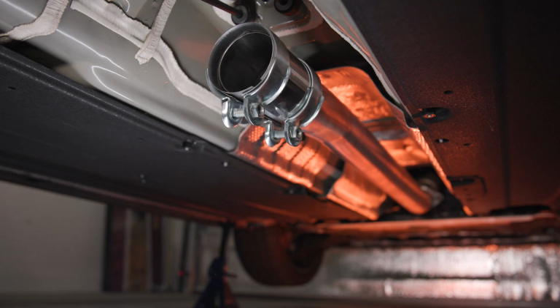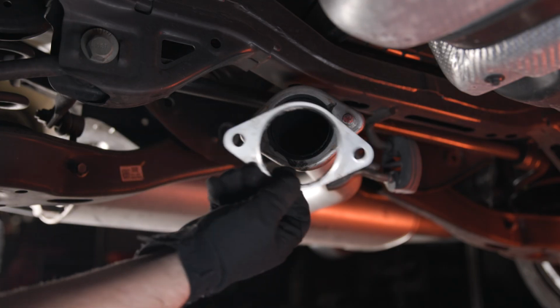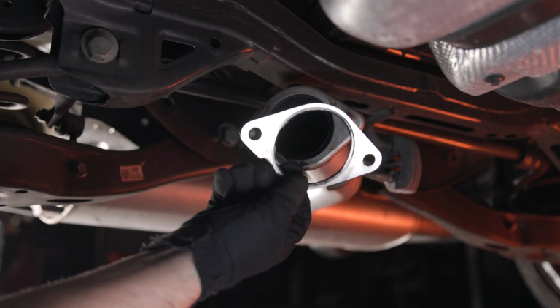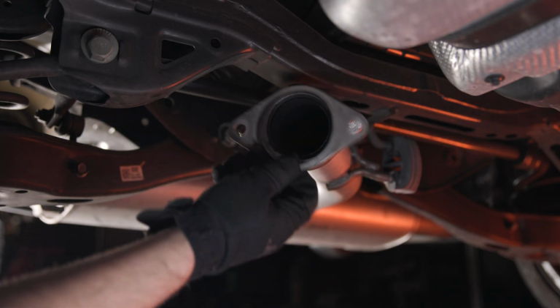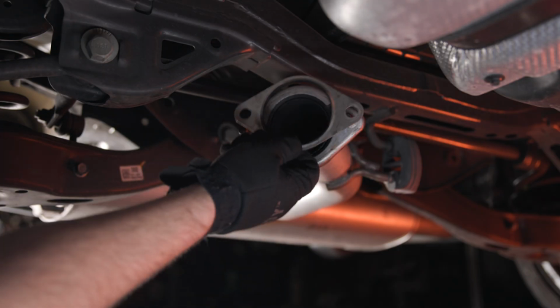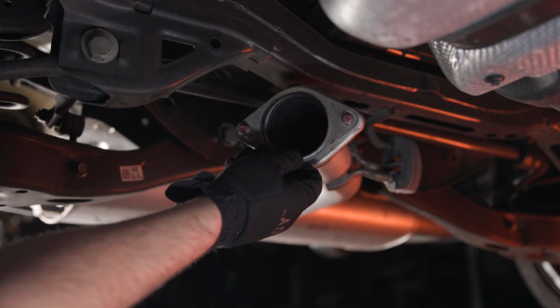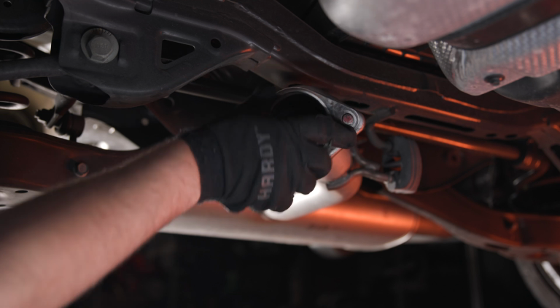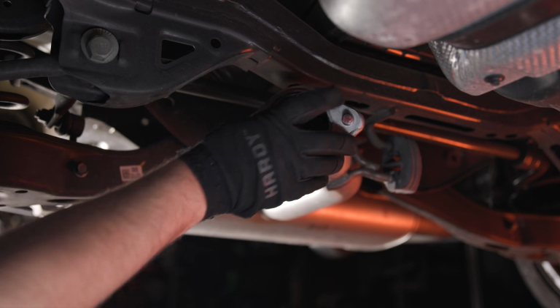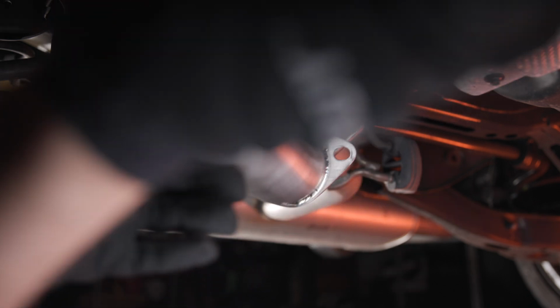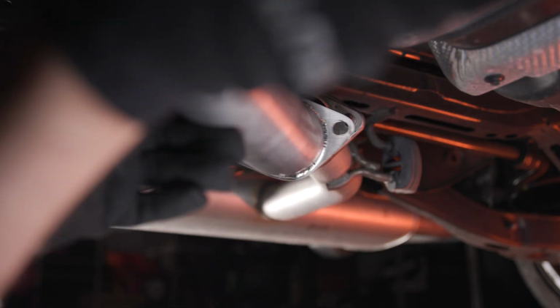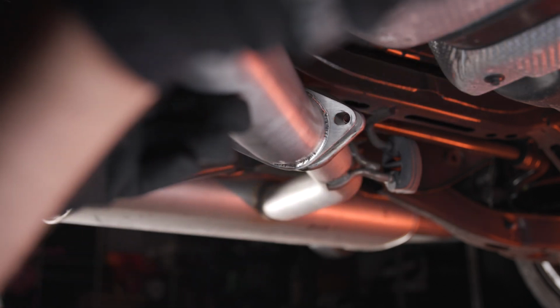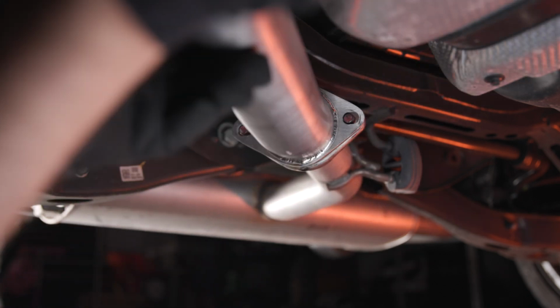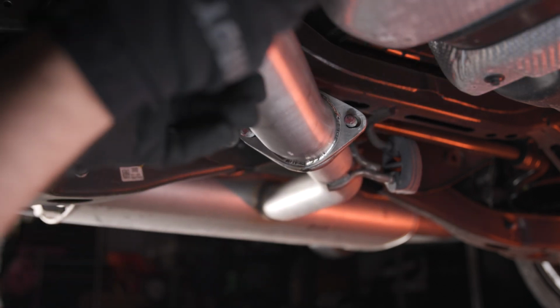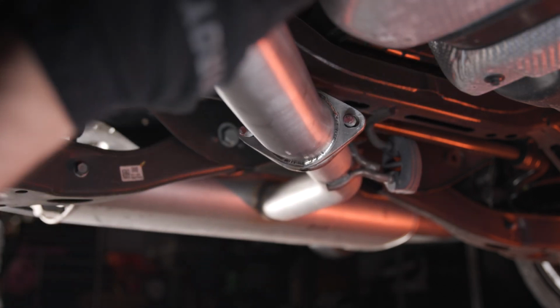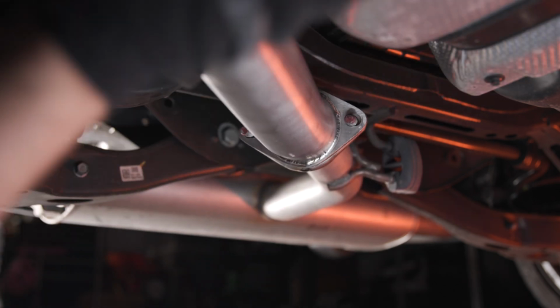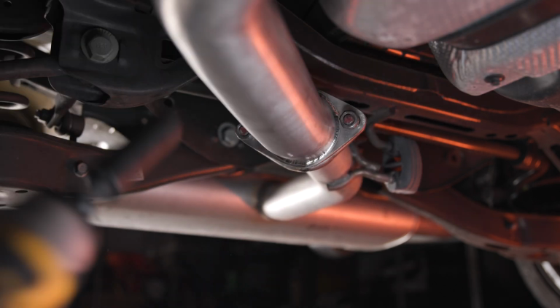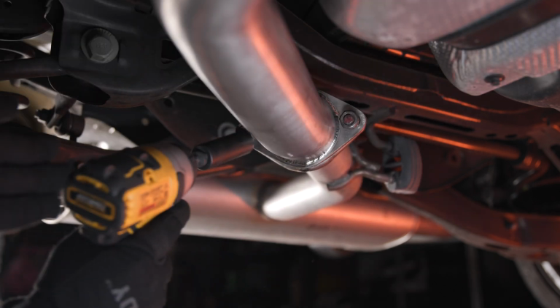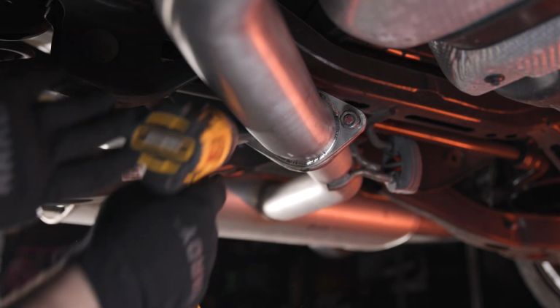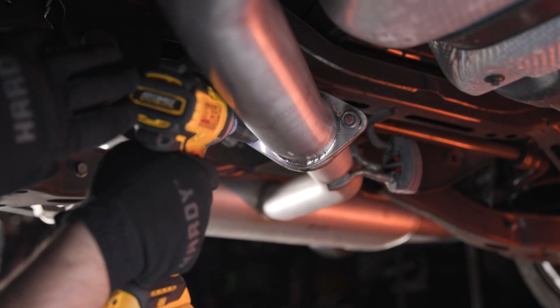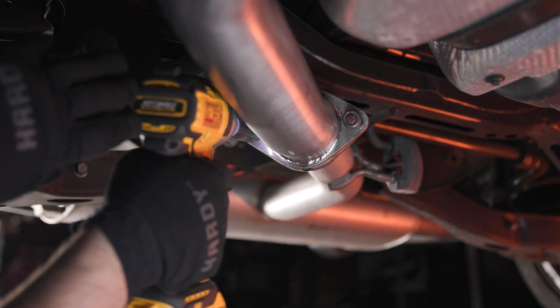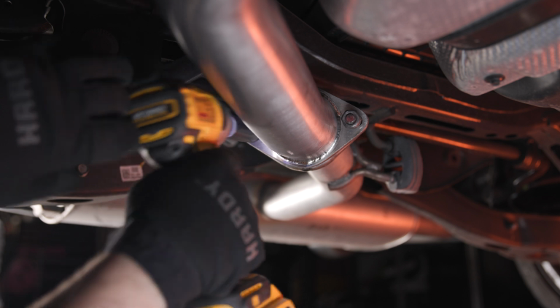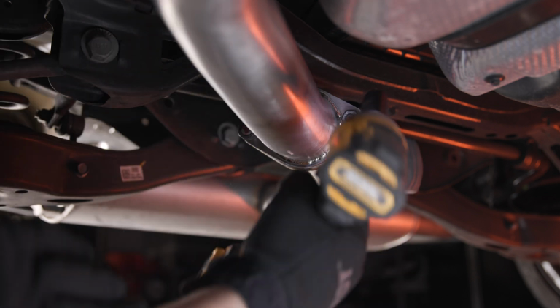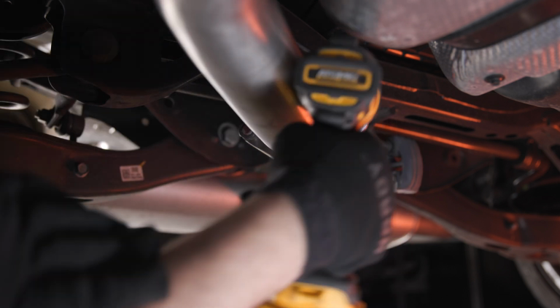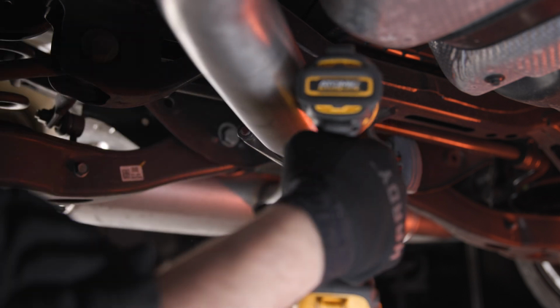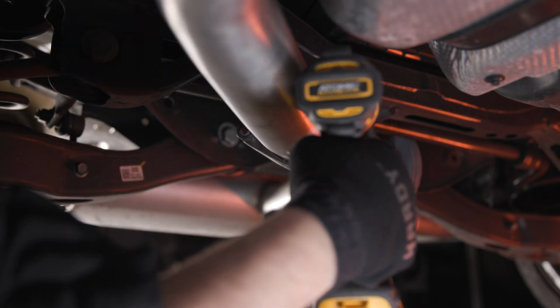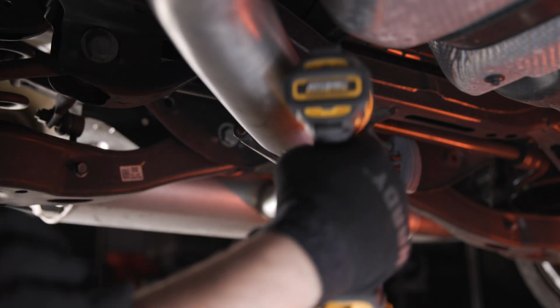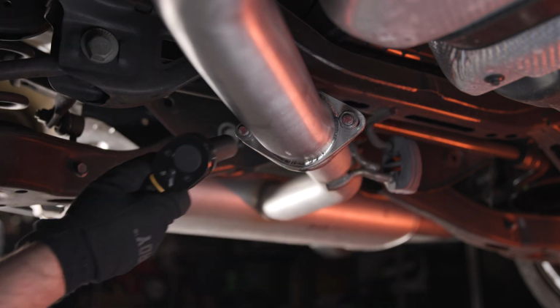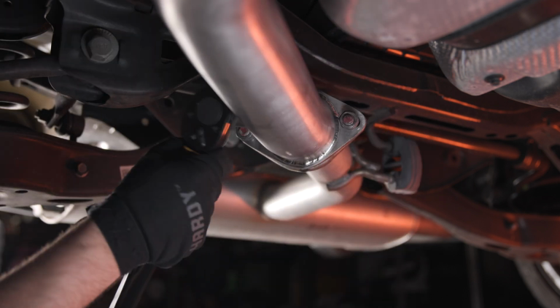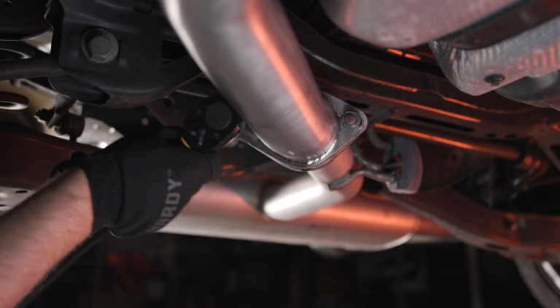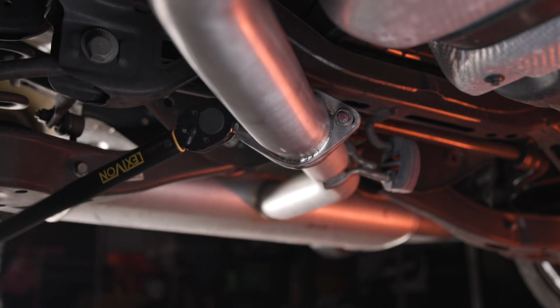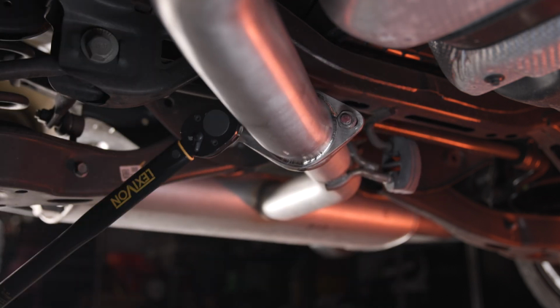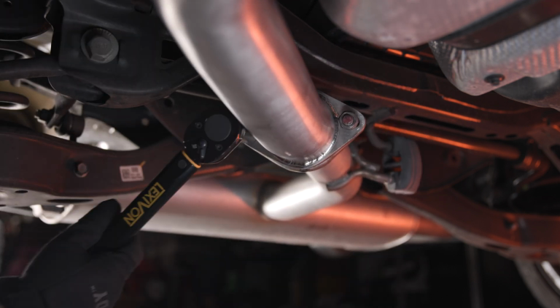Now head to the rear of the vehicle and mount the rear section of the mid-pipe to the factory exhaust using the factory gasket and mounting hardware. Torque these nuts to at least 40 foot-pounds.